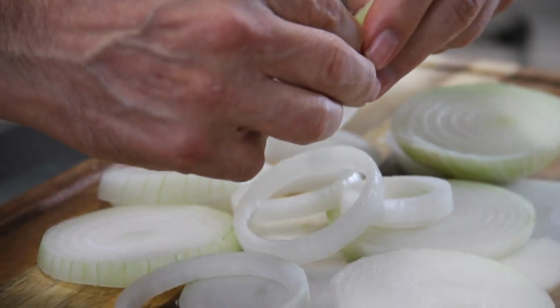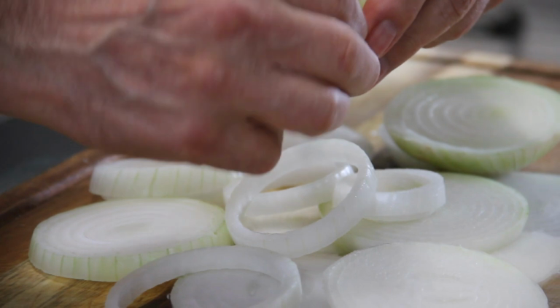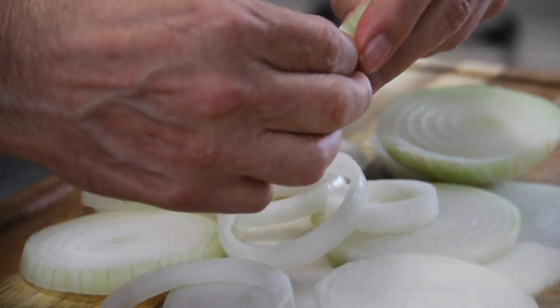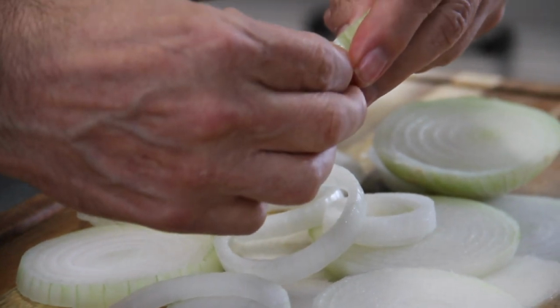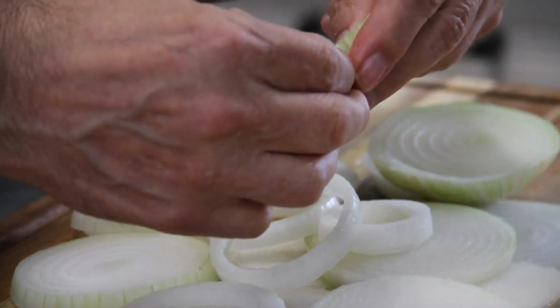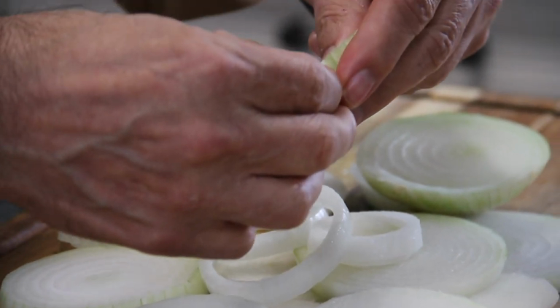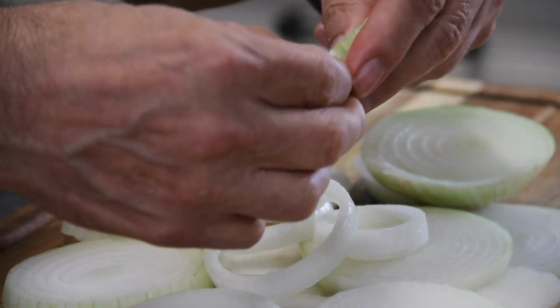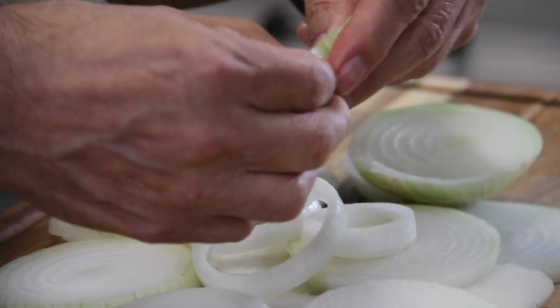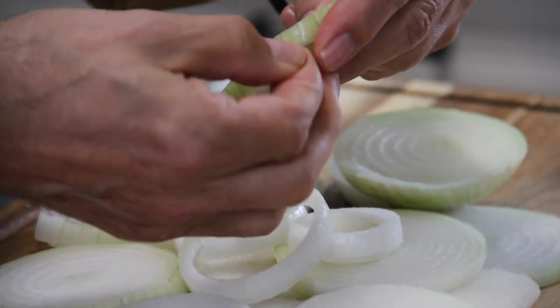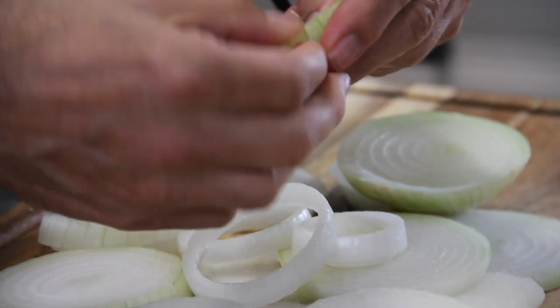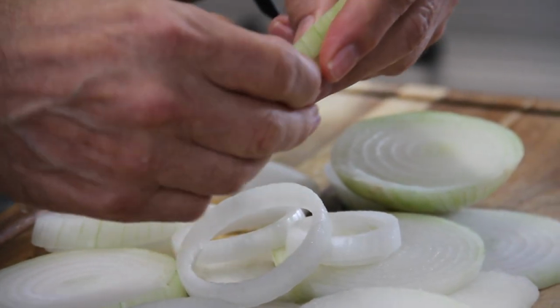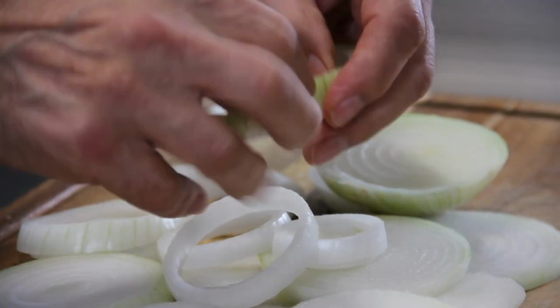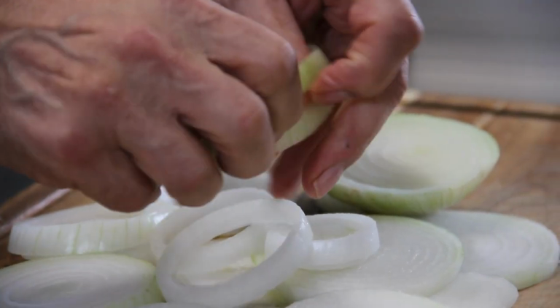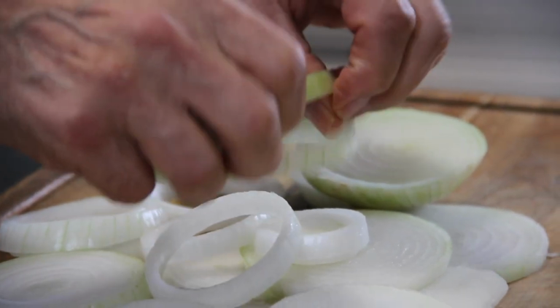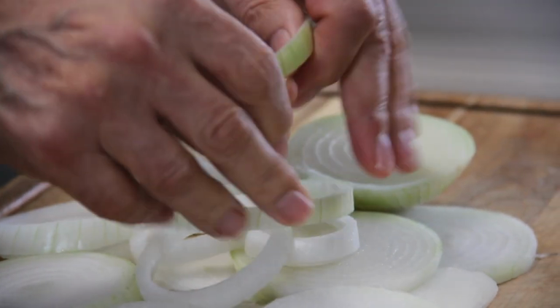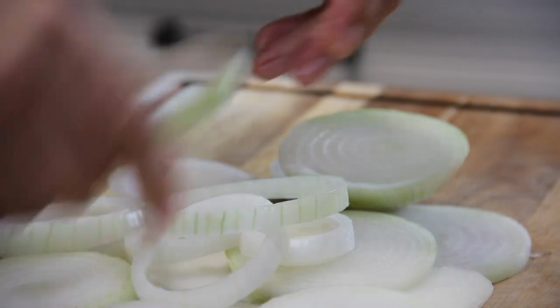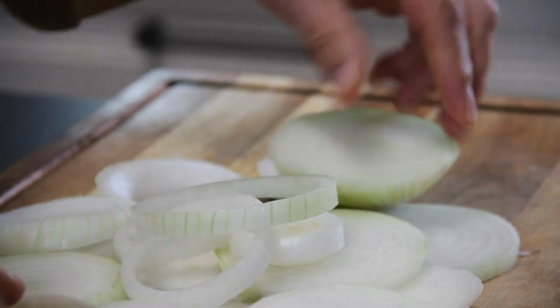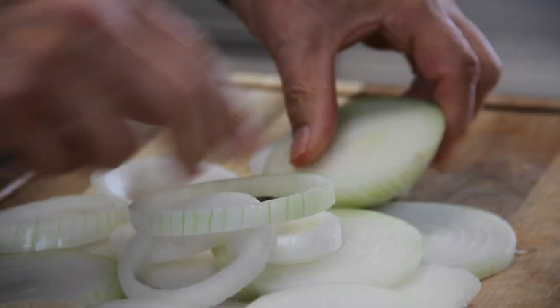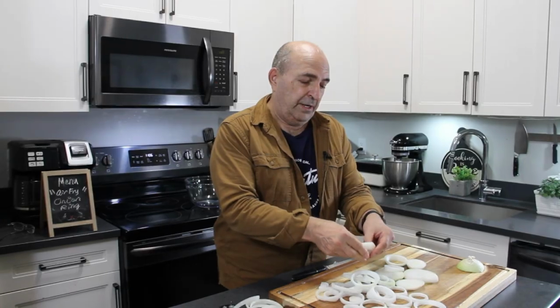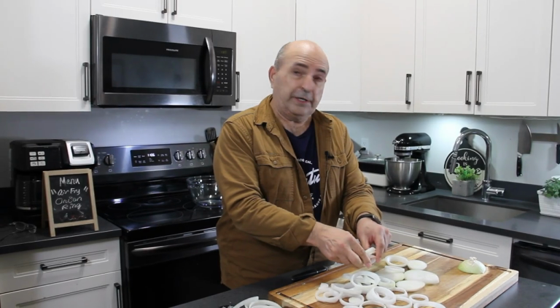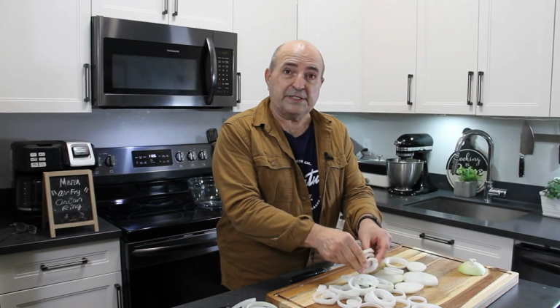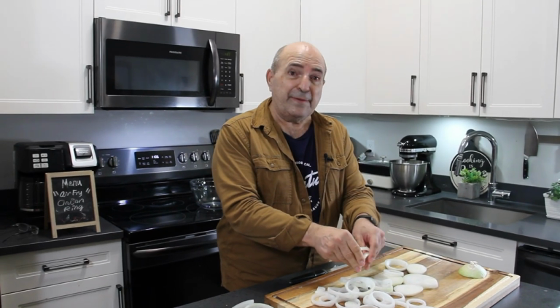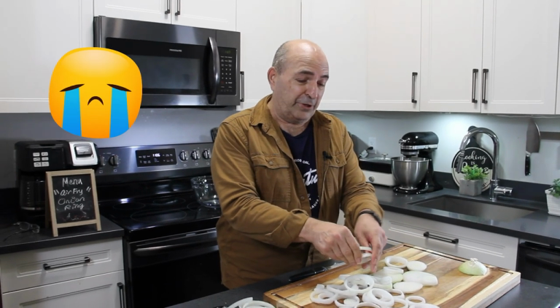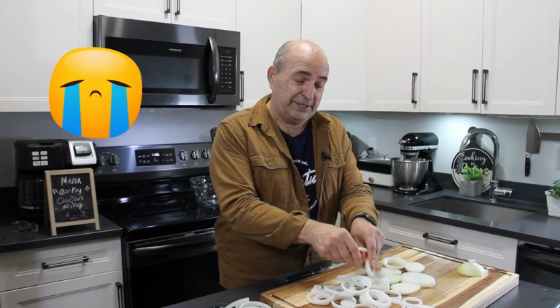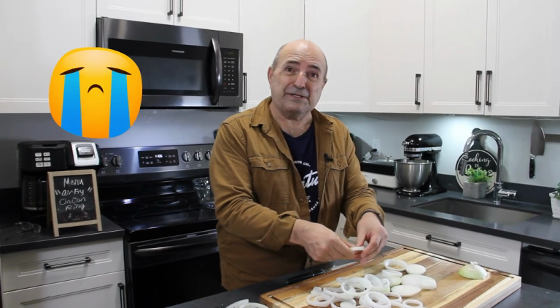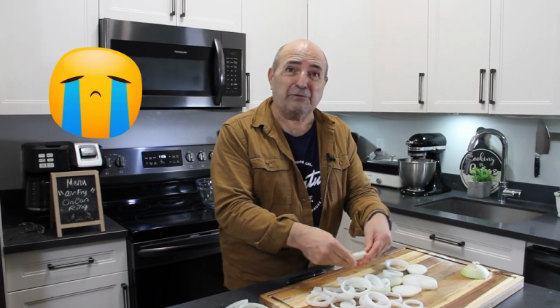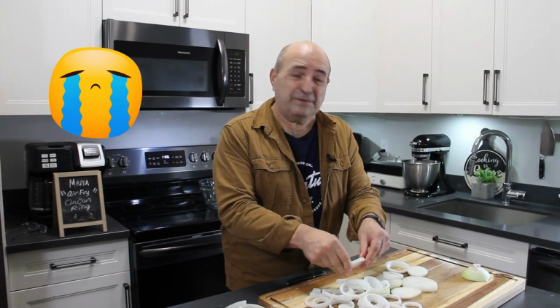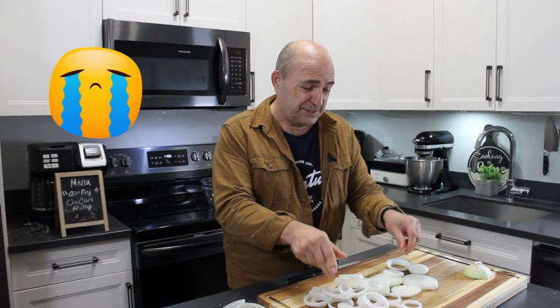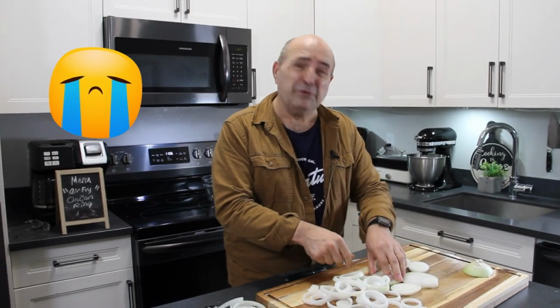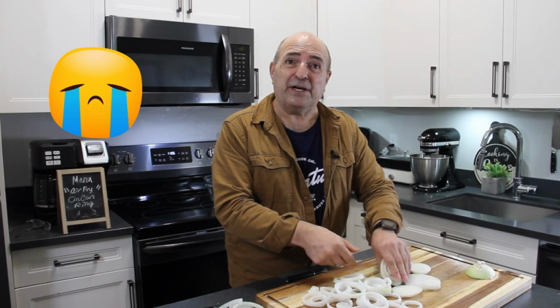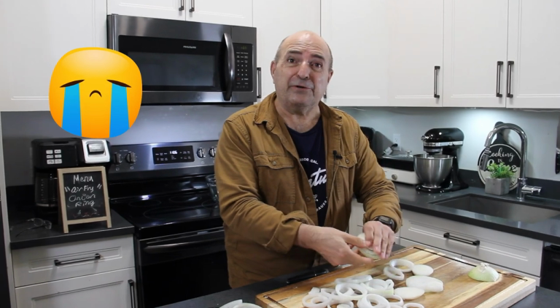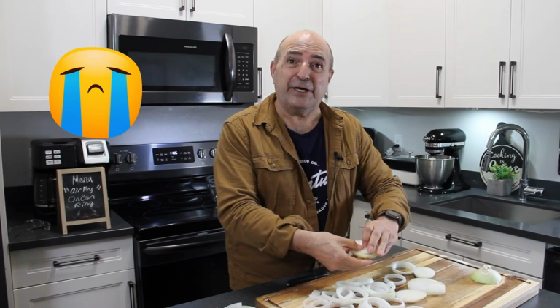Now on some of them, there's a little membrane of skin here — I just take it off because it doesn't stick so well to the batter. Alright guys, every time I get working with onions, I start crying. There's just too much onion drama here.